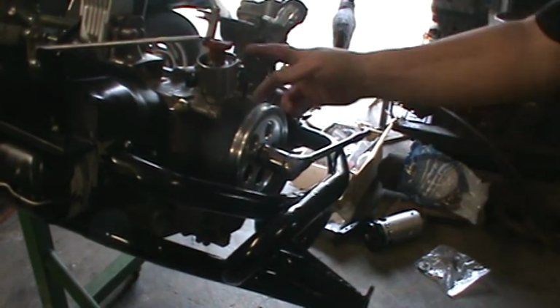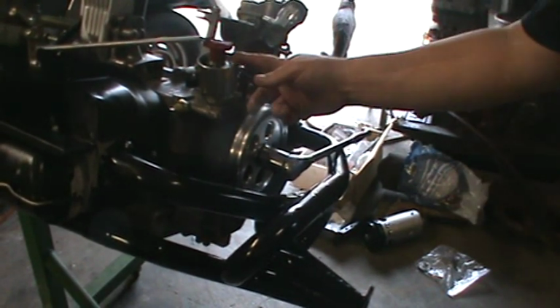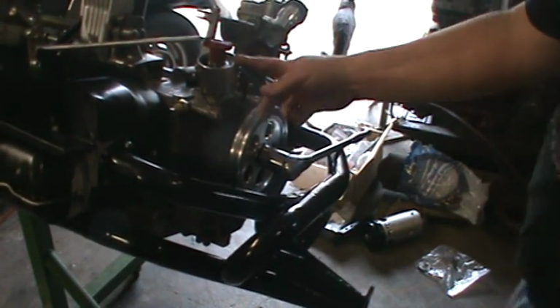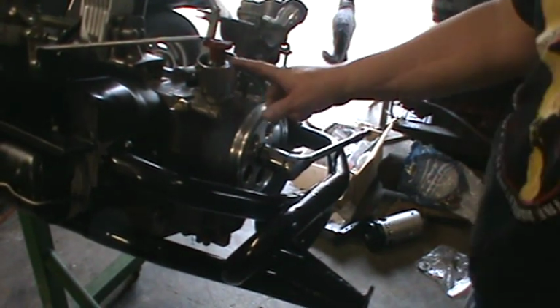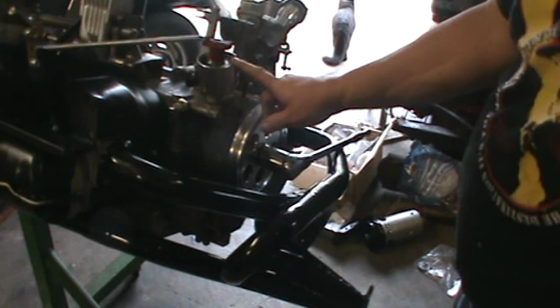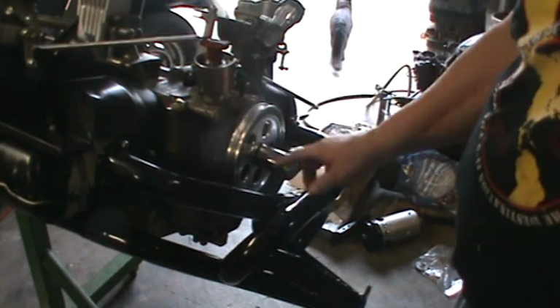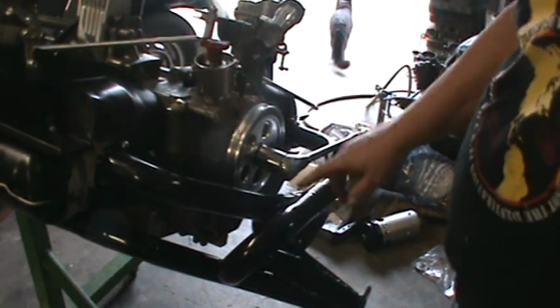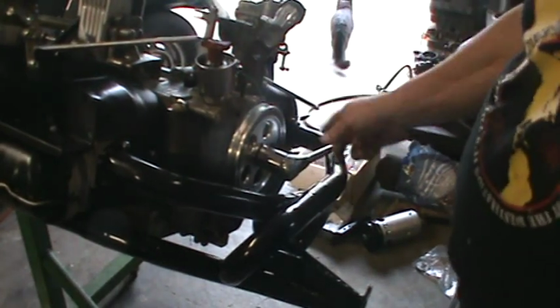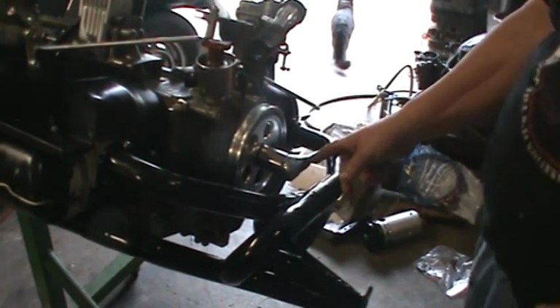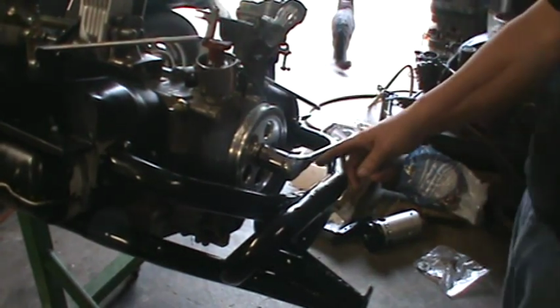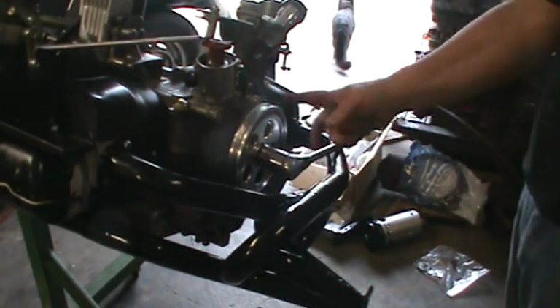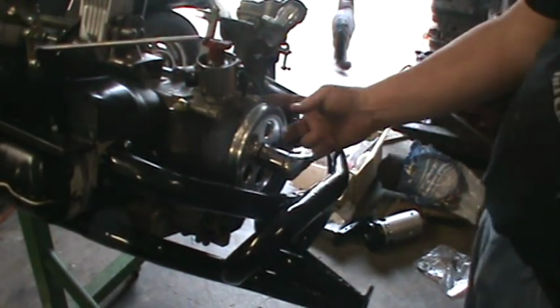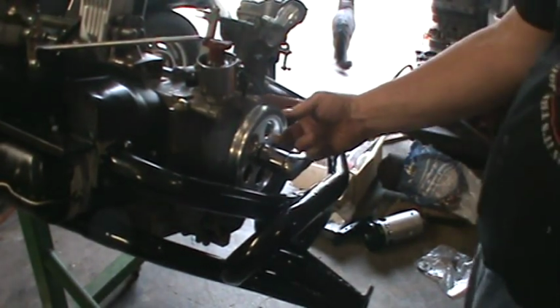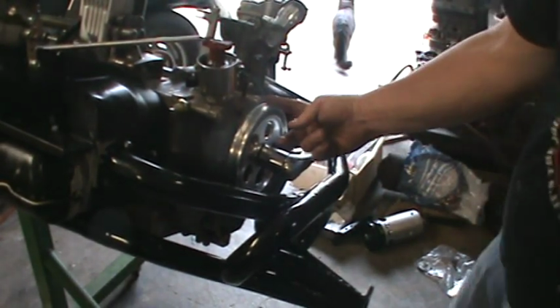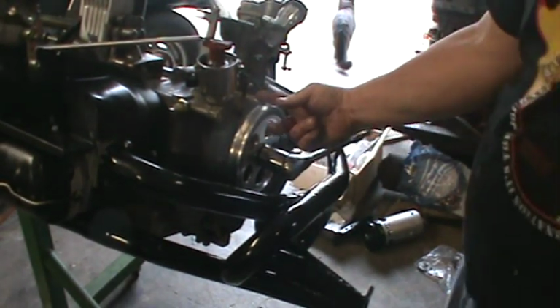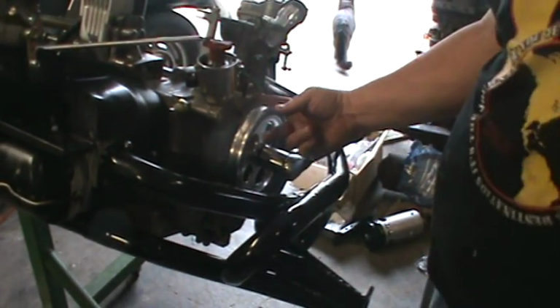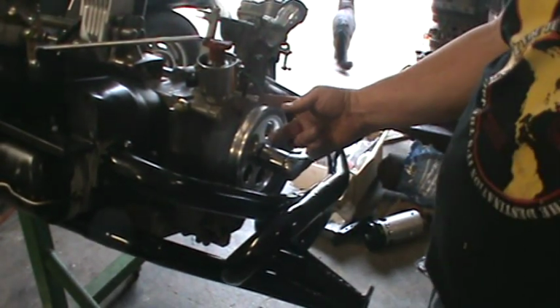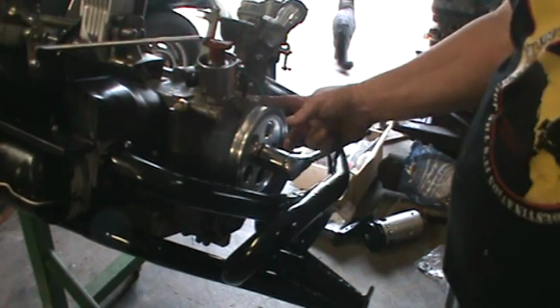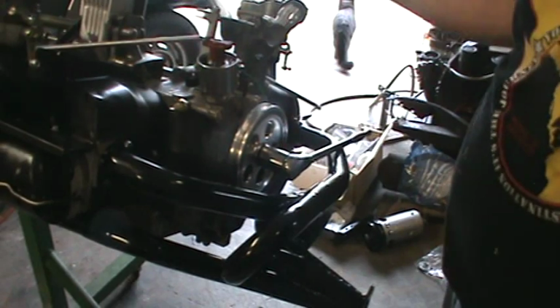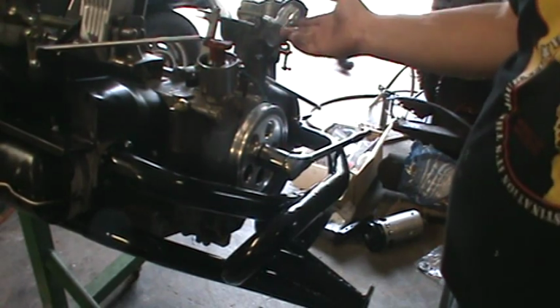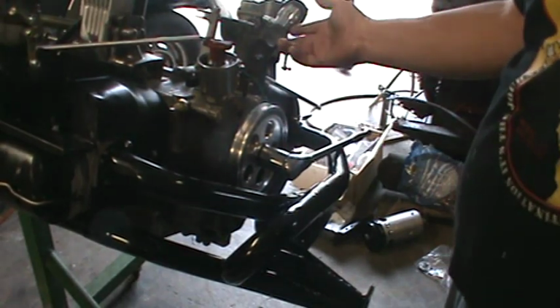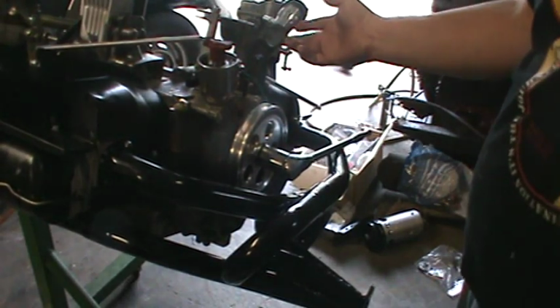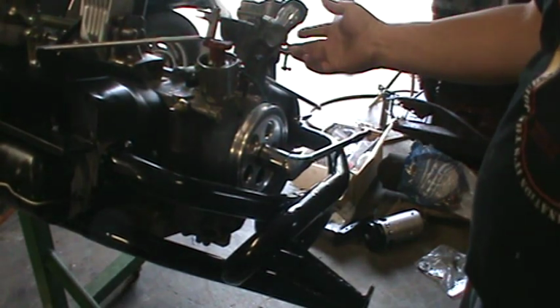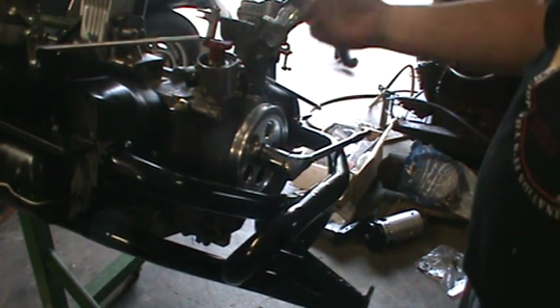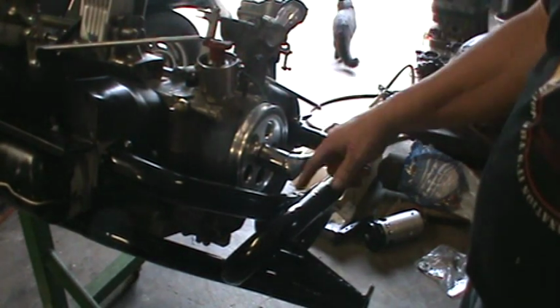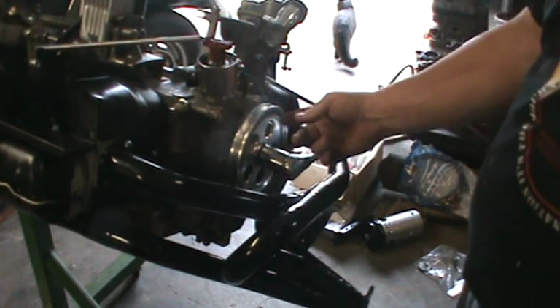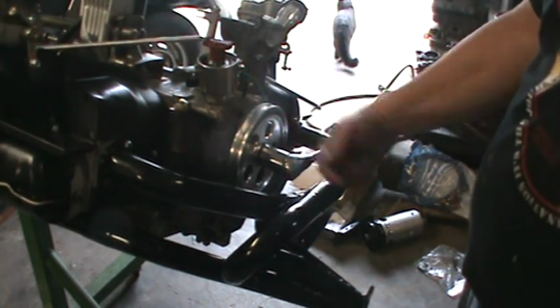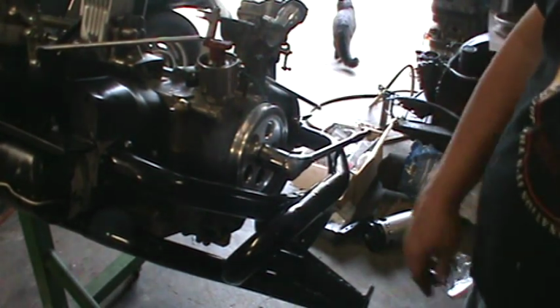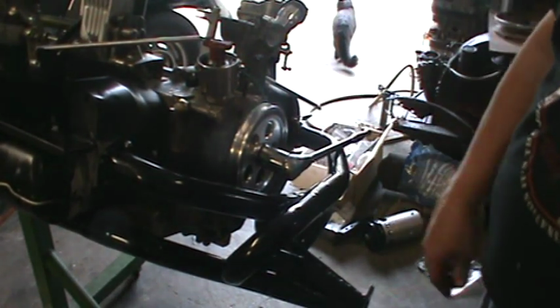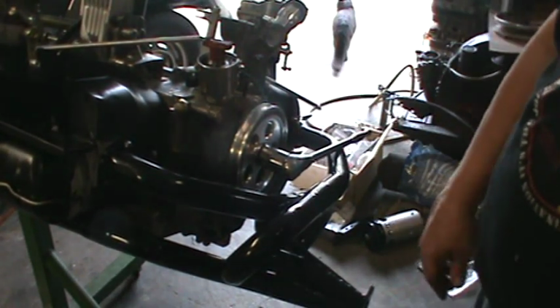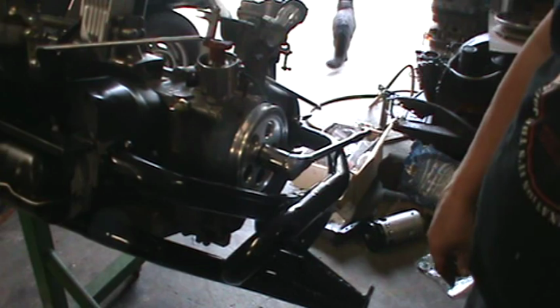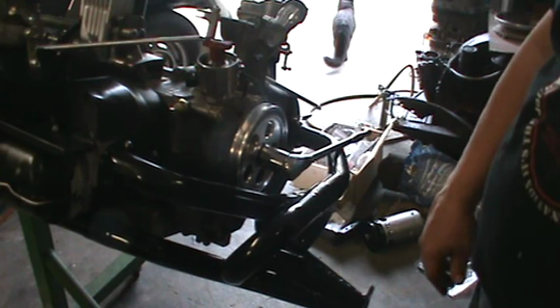I marked the distributor for number one. We rotated the motor — it's on TDC. We wound up with the case halves. The intake valve was closing when we came to top dead center. So we should be good to go.